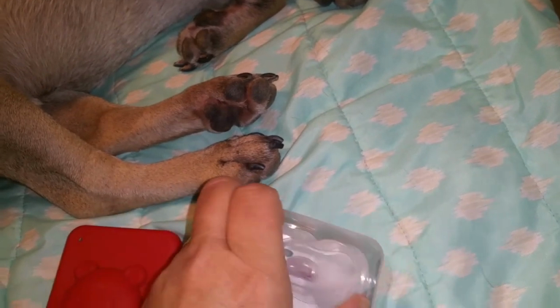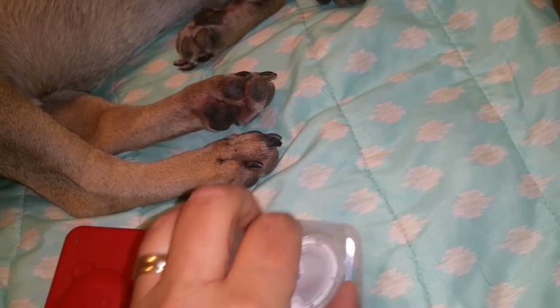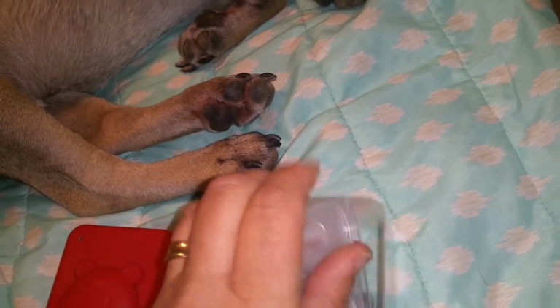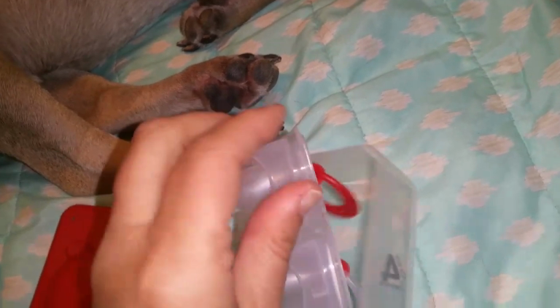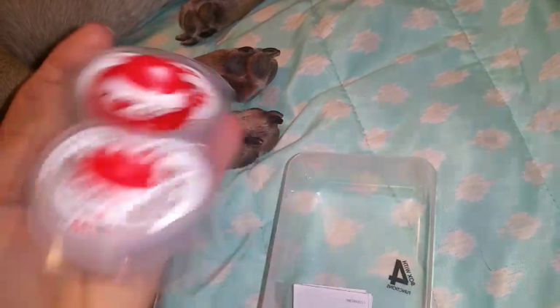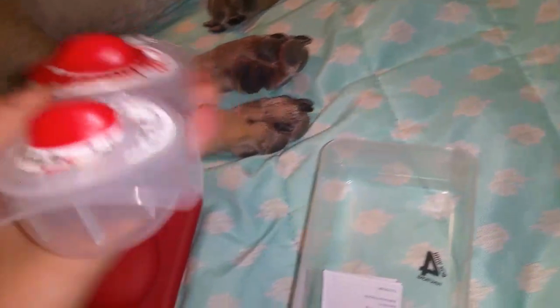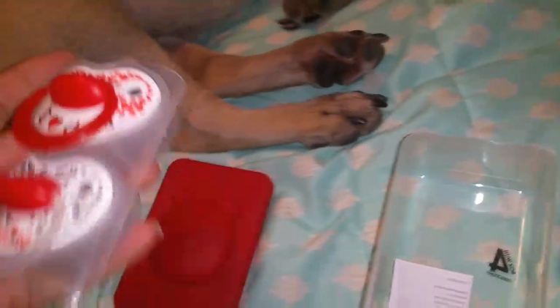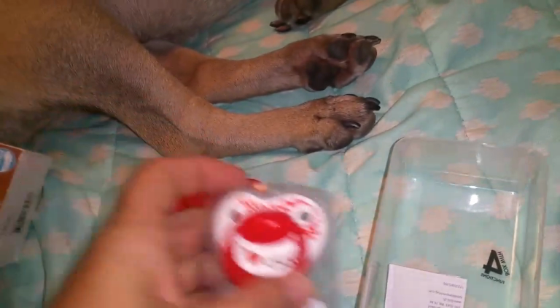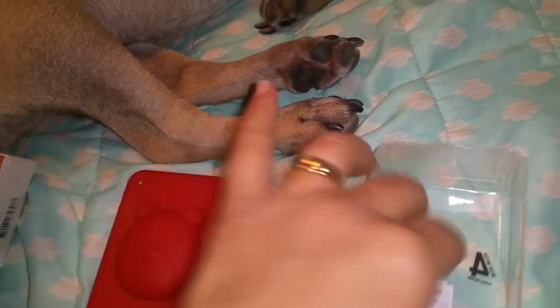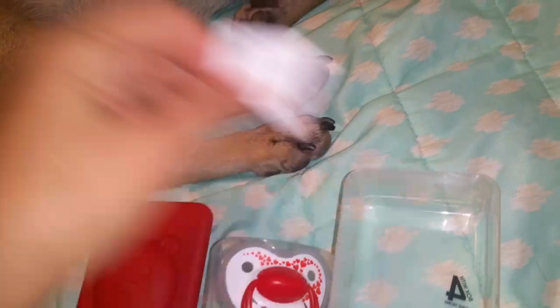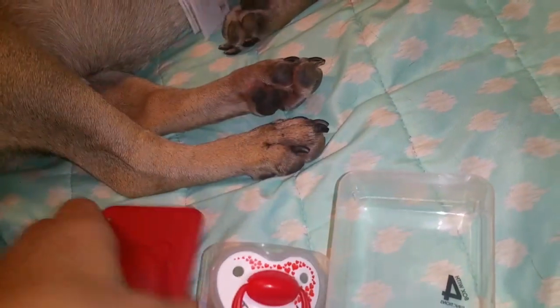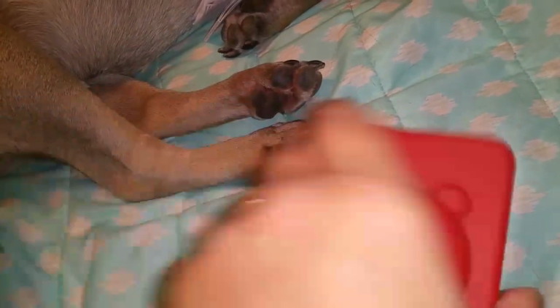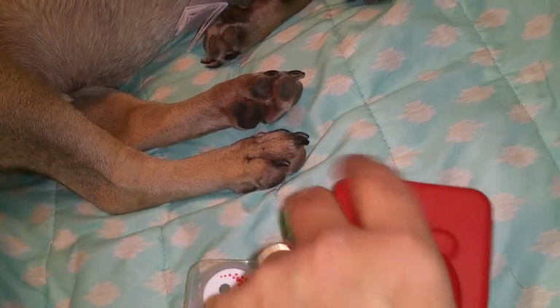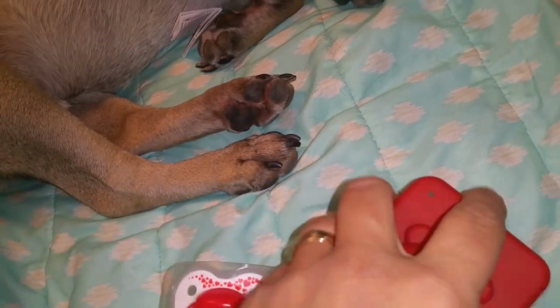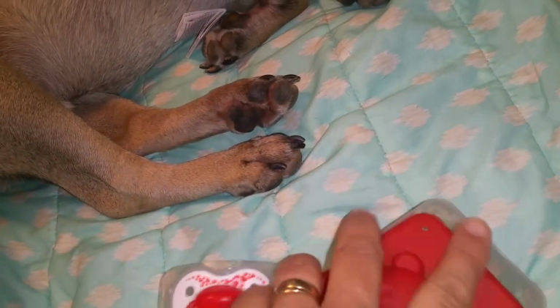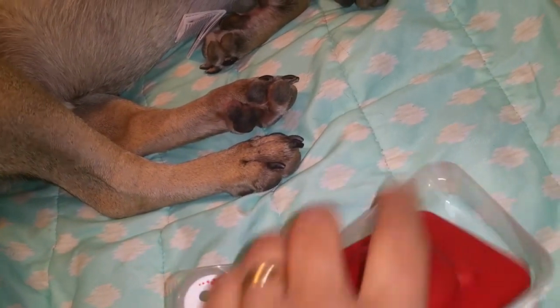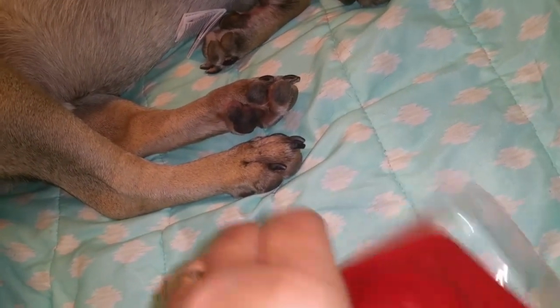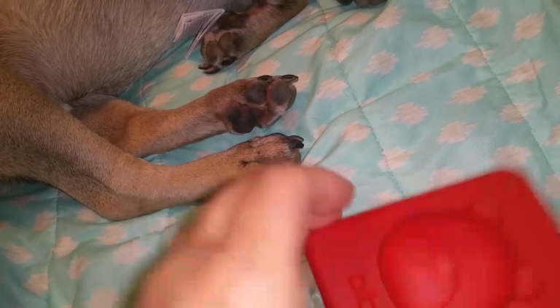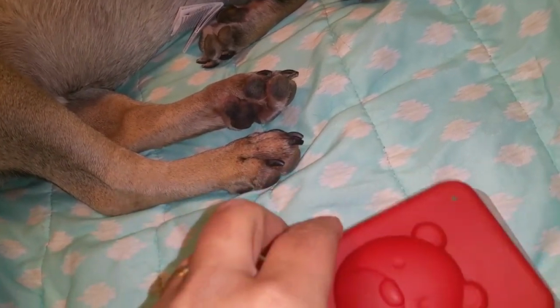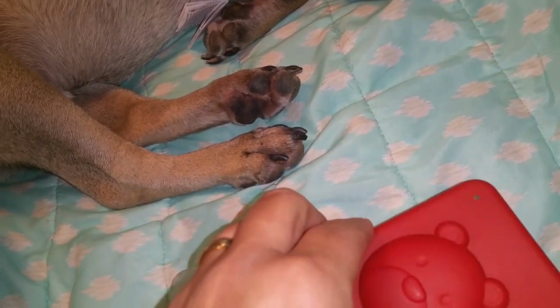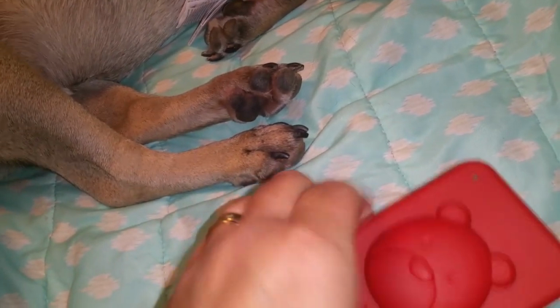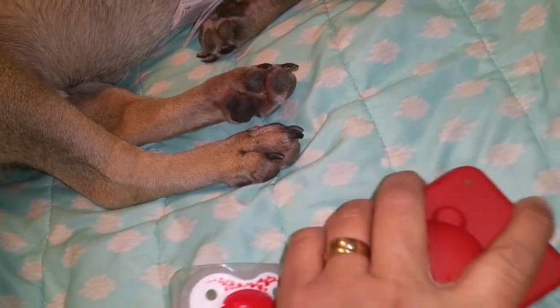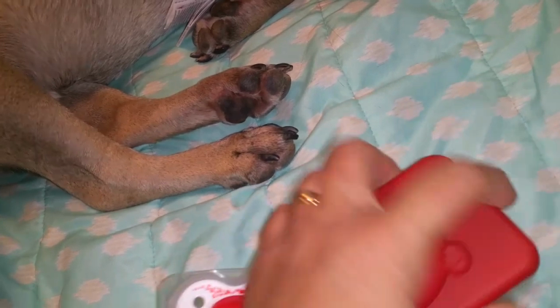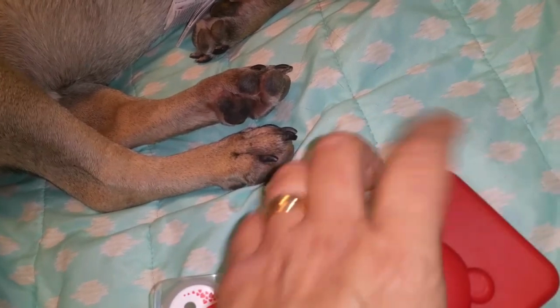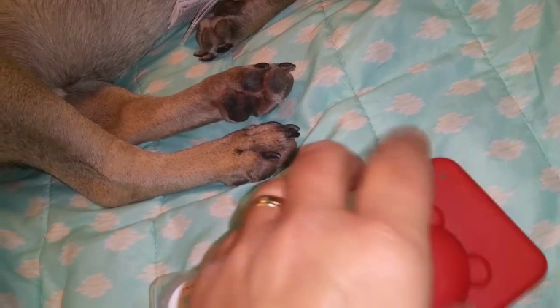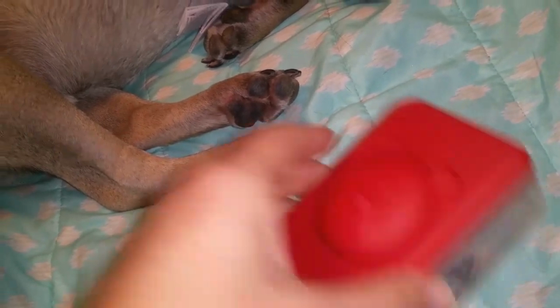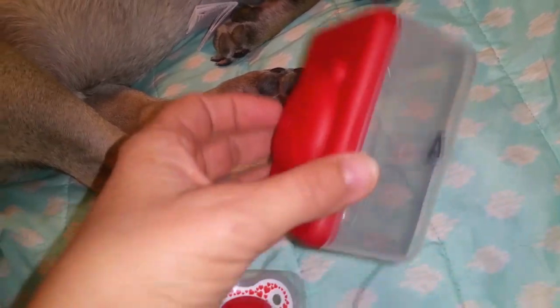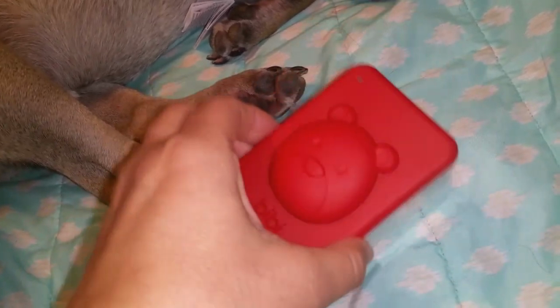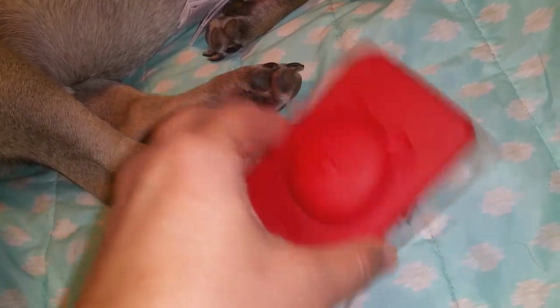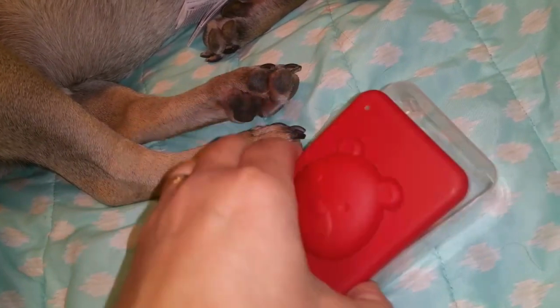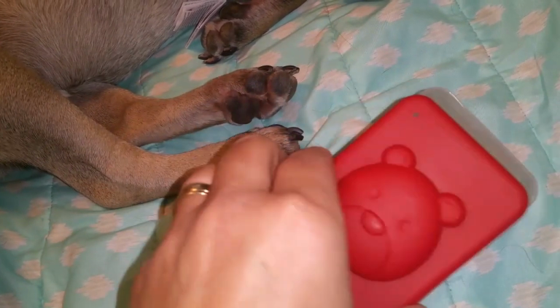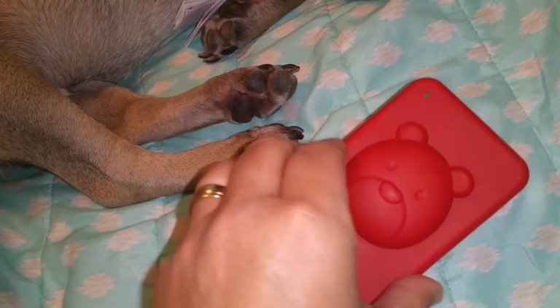They're definitely in there well. It's a little soother box that you can carry with you in your diaper bag or whatever, or you can just display it.